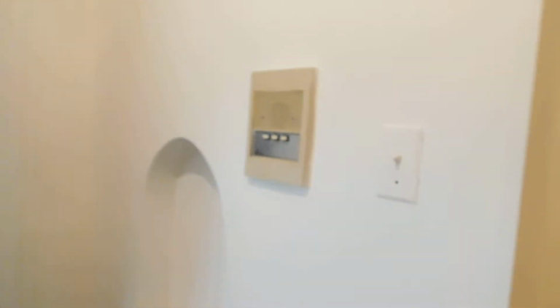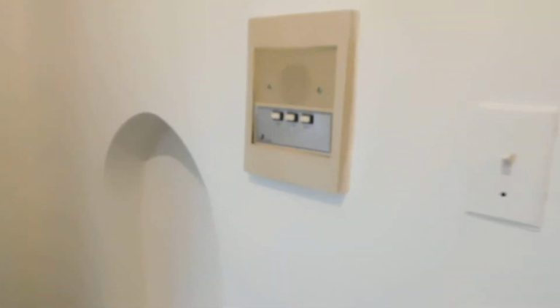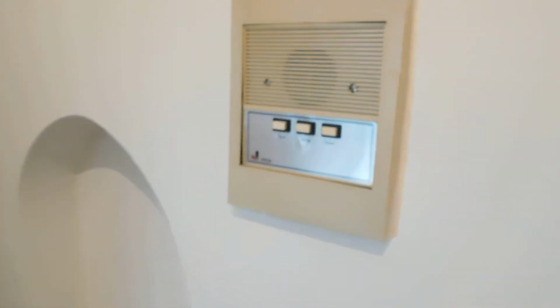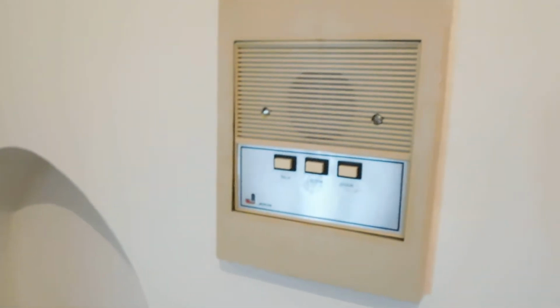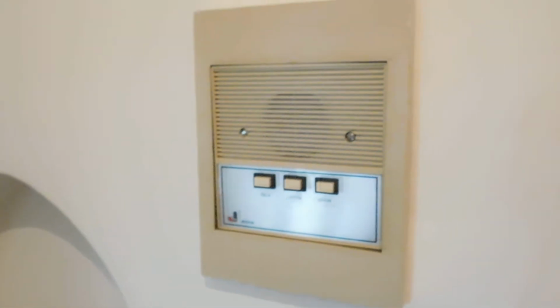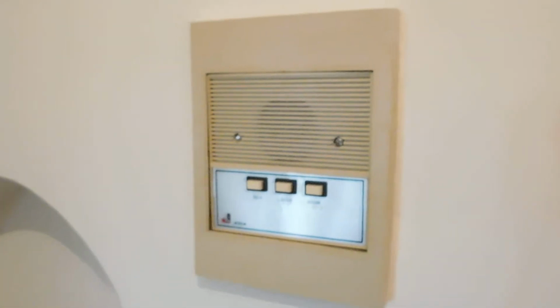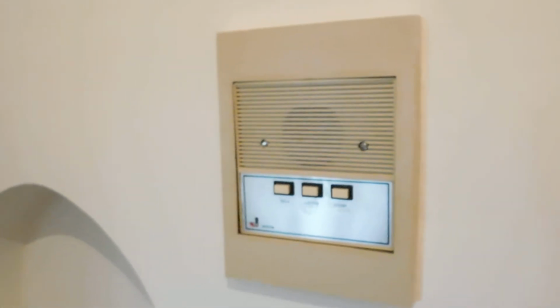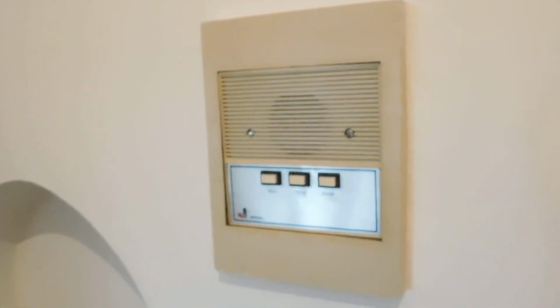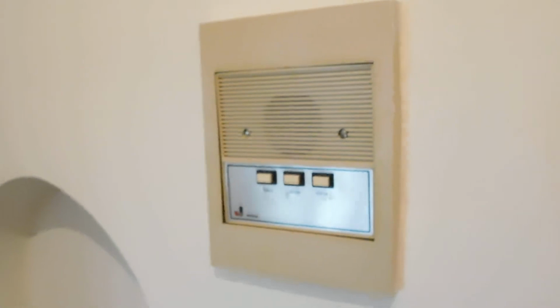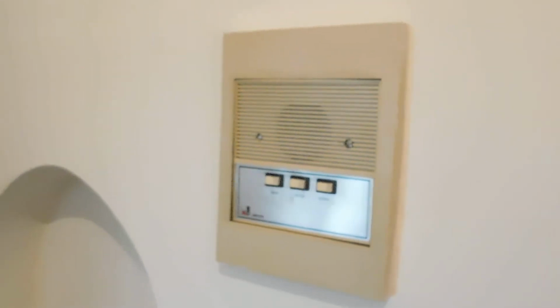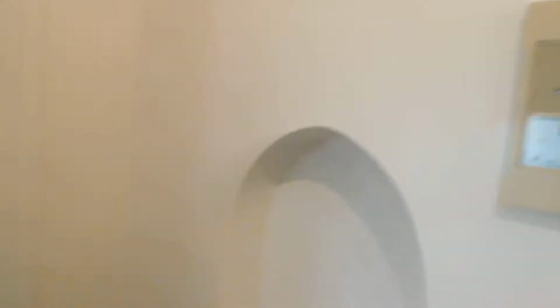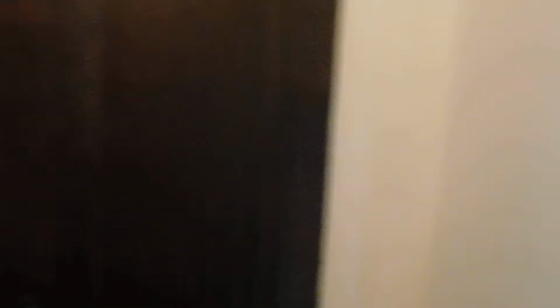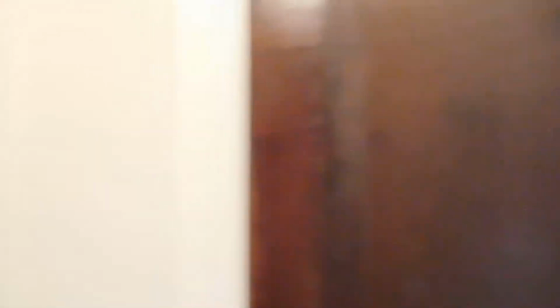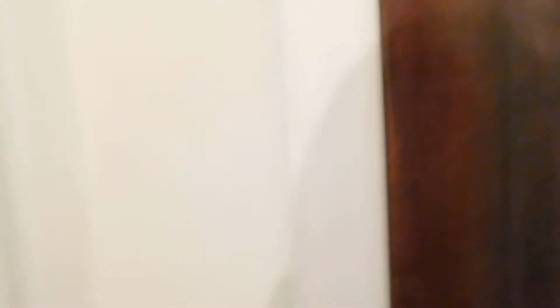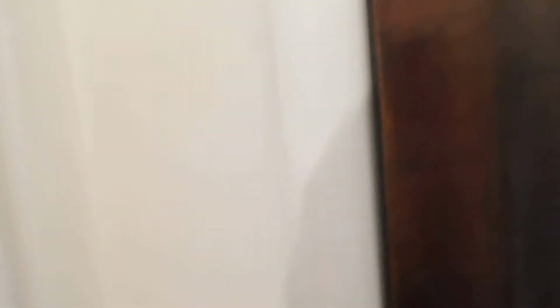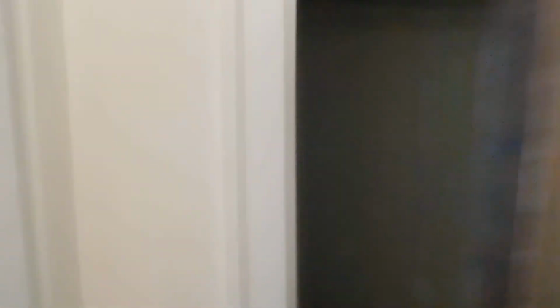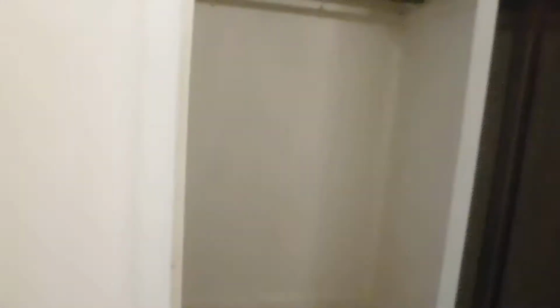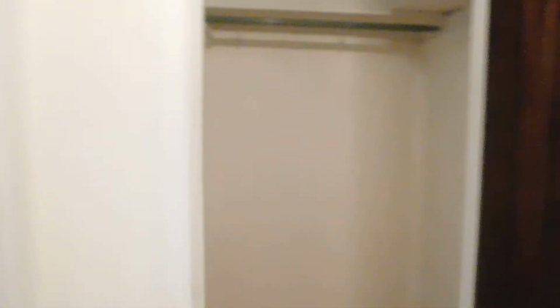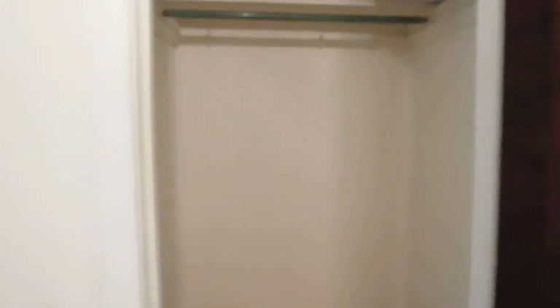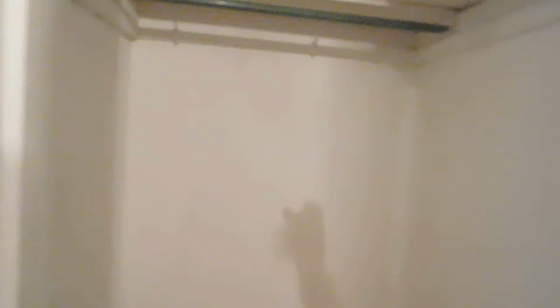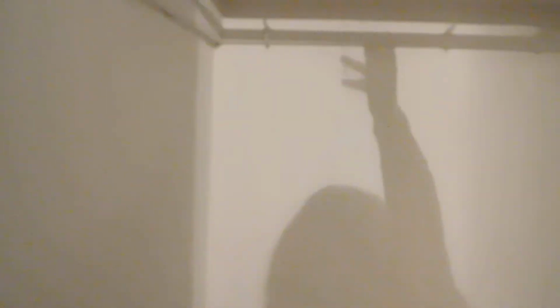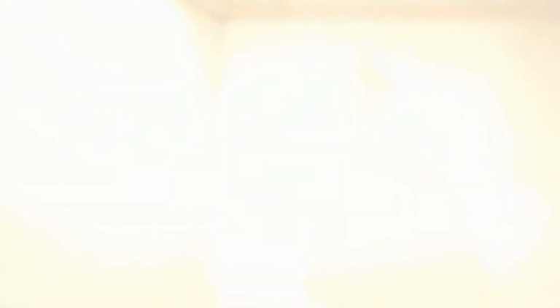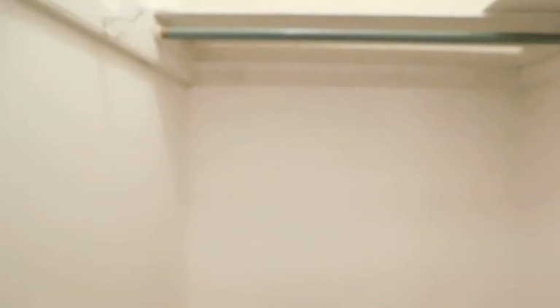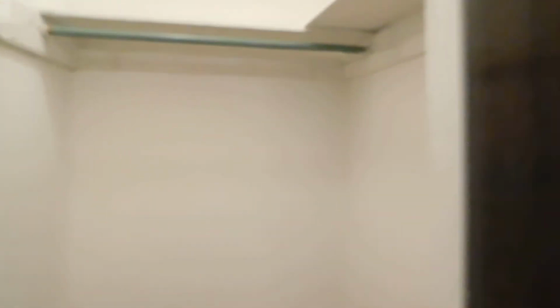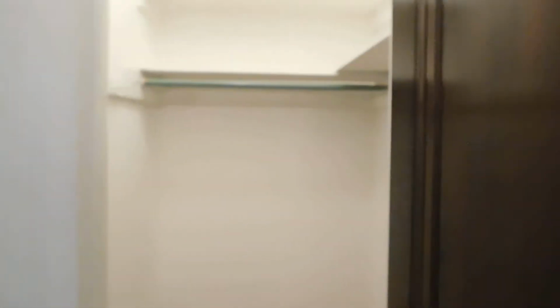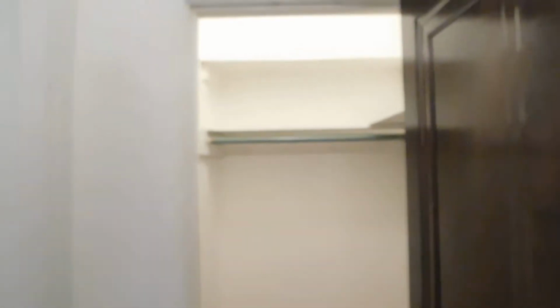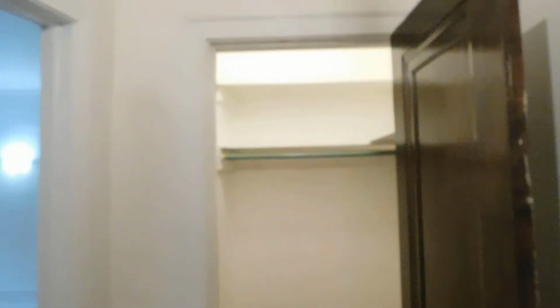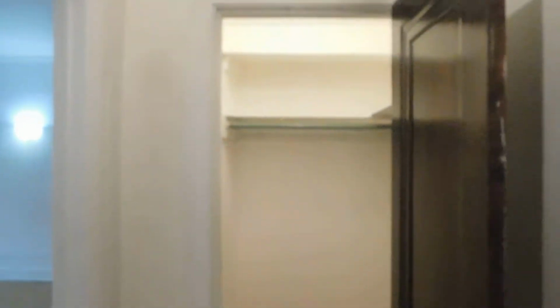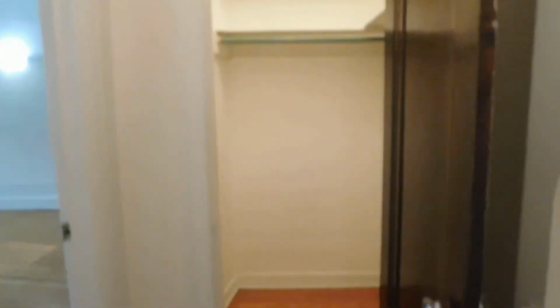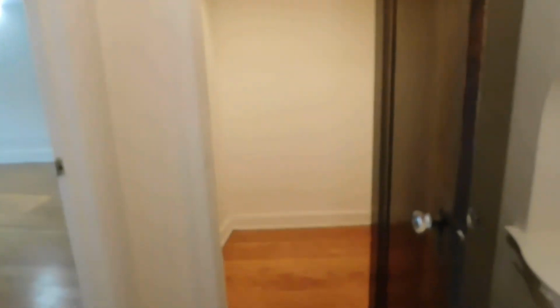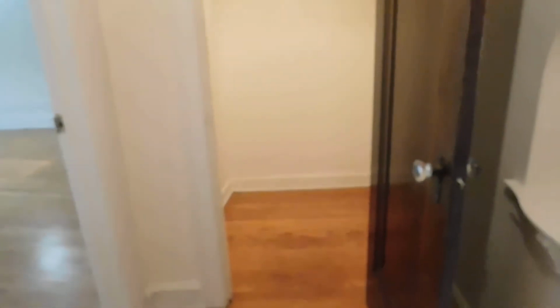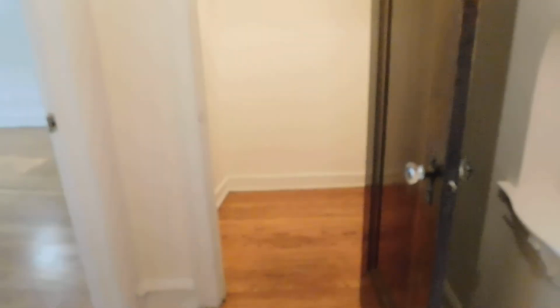You have a nice intercom system — talk, listen, enter. Then you have a nice entry closet. Again, everything's freshly painted and cleaned.